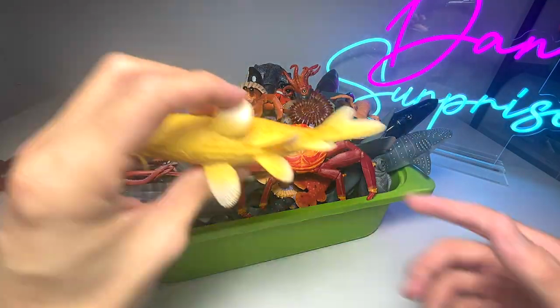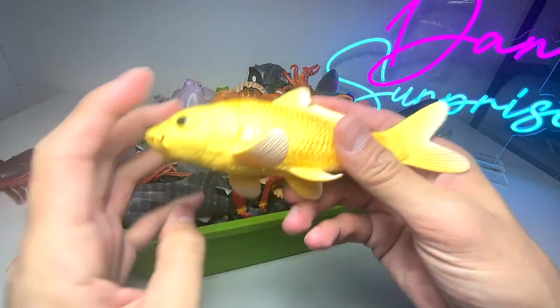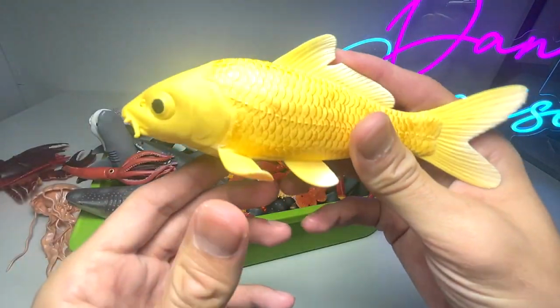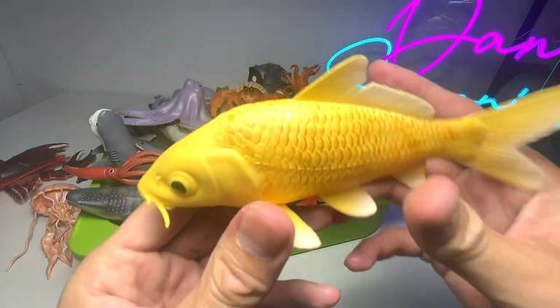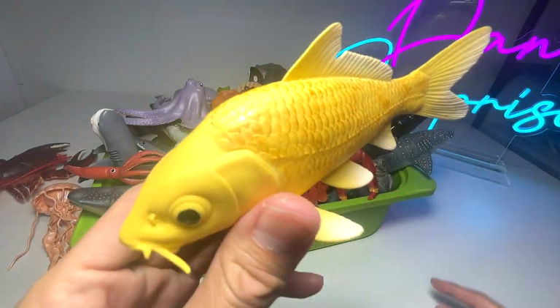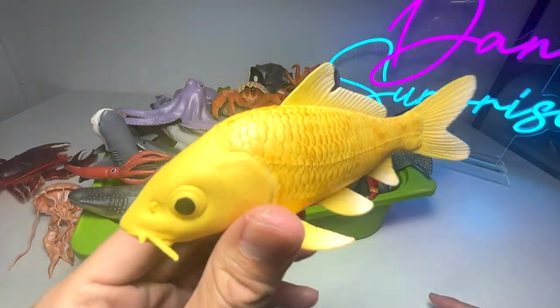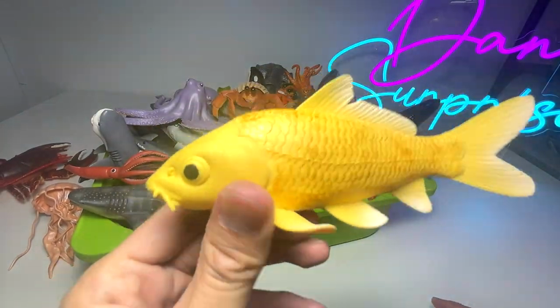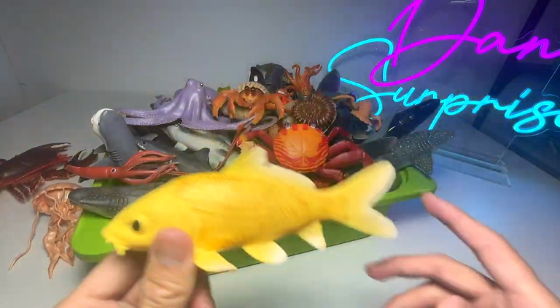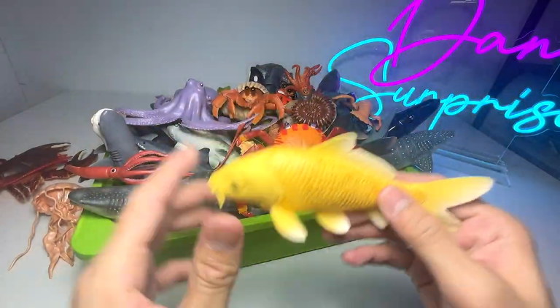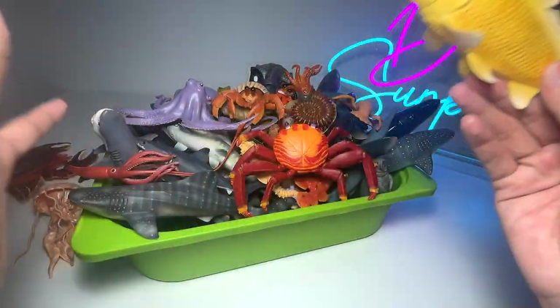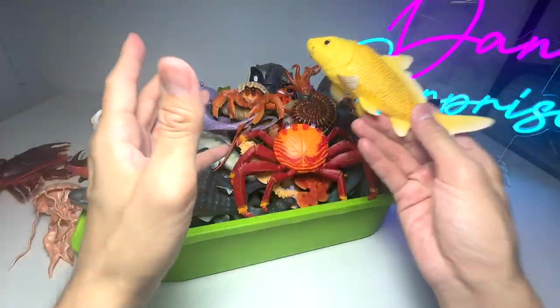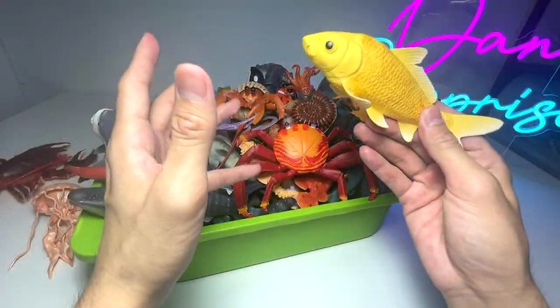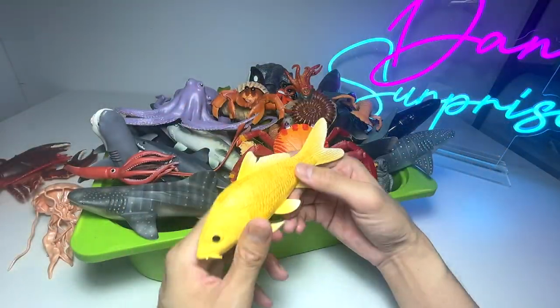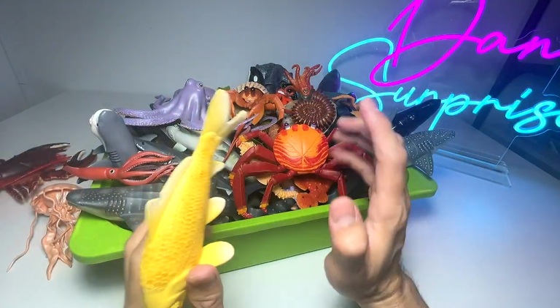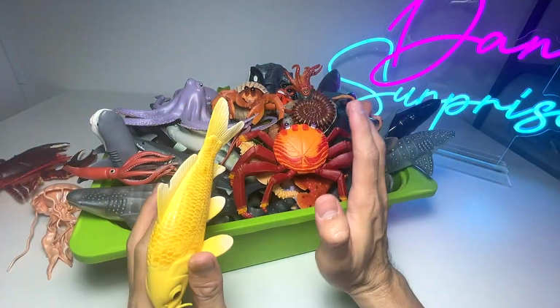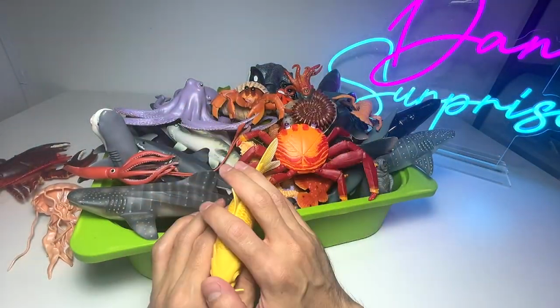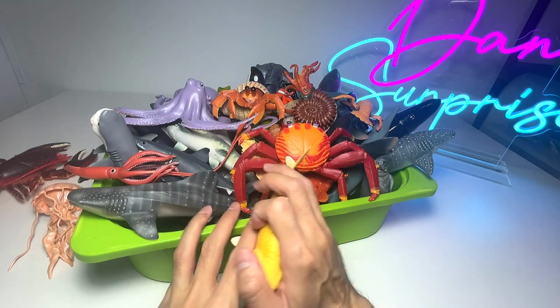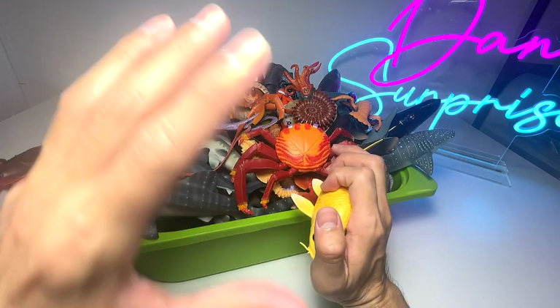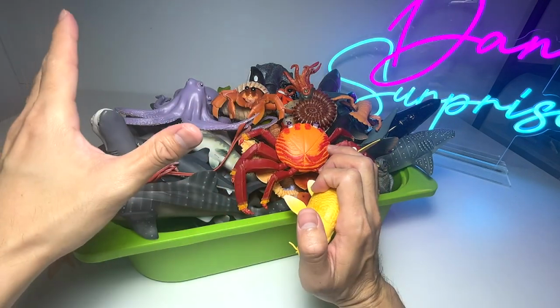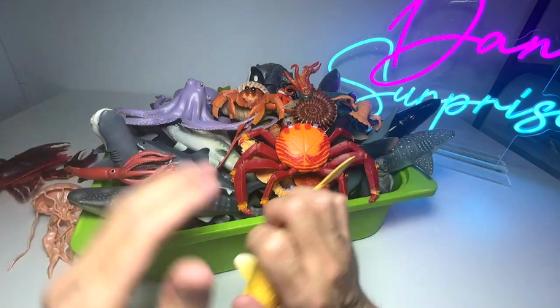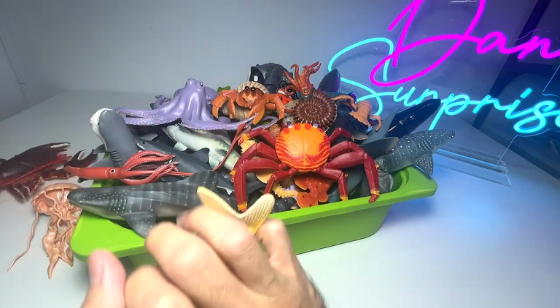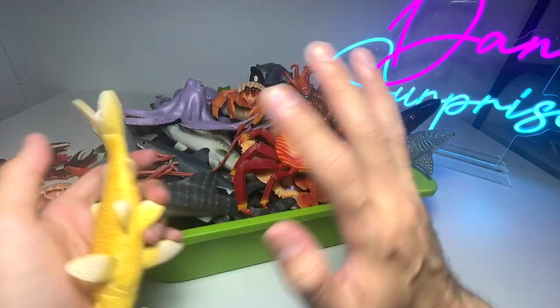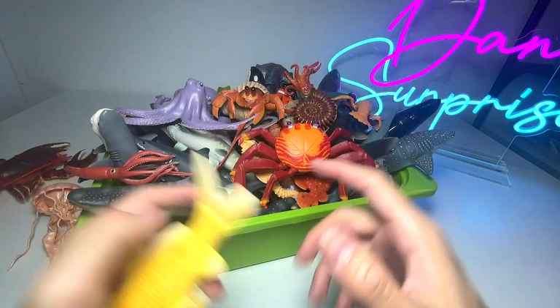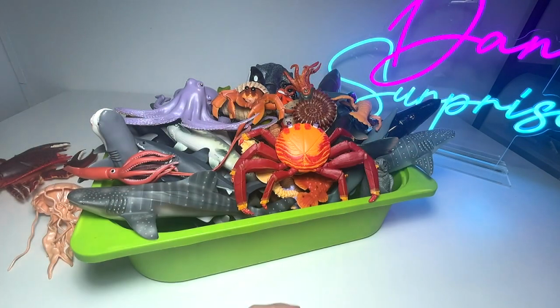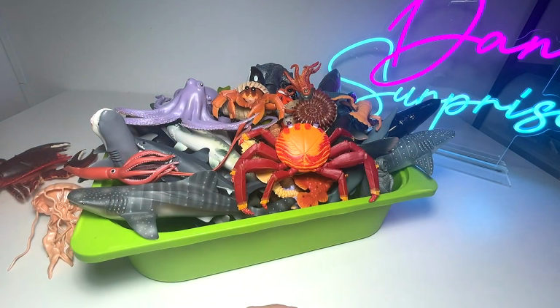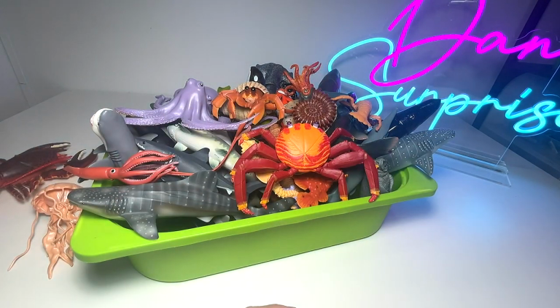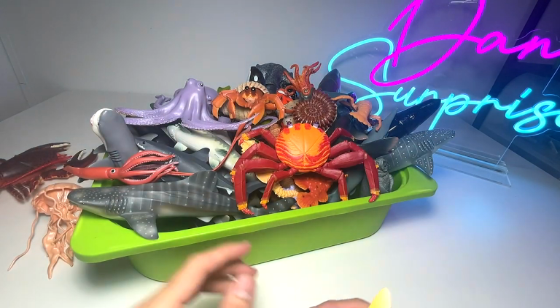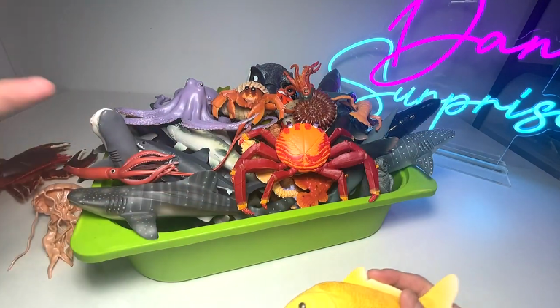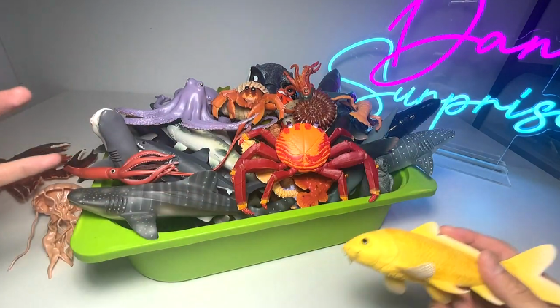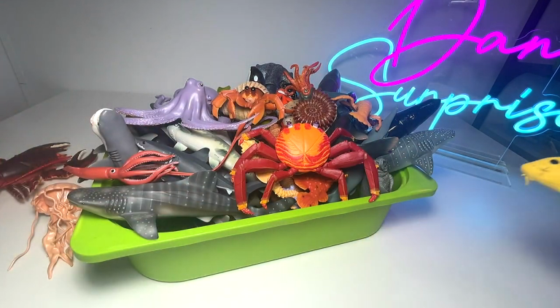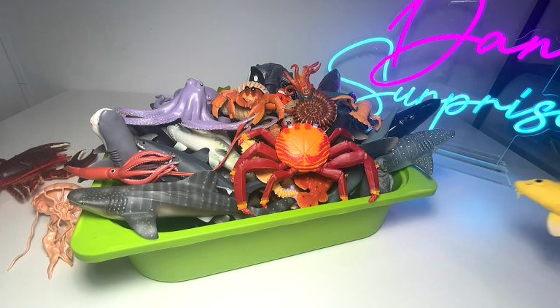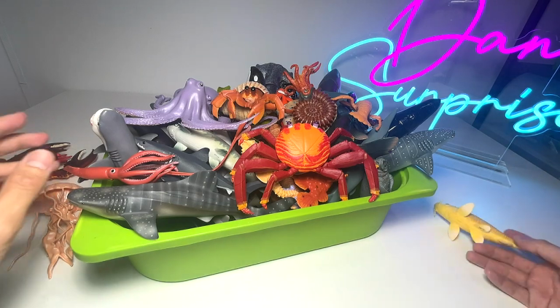What is this? This is a koi fish. Do you guys know that koi fish can live up to 100 to even 200 years old? That's pretty mind-blowing.